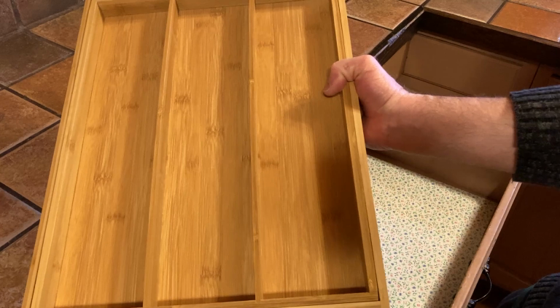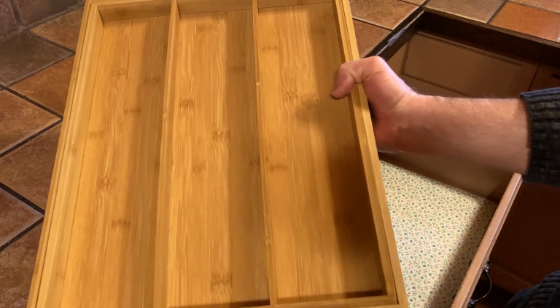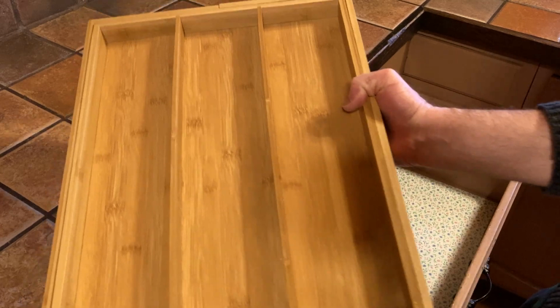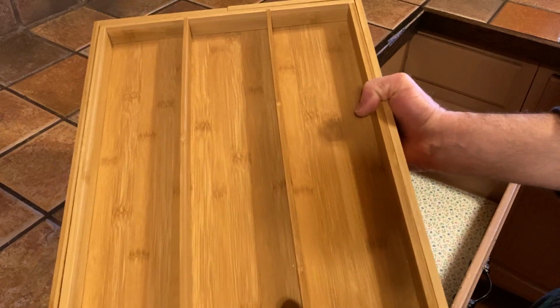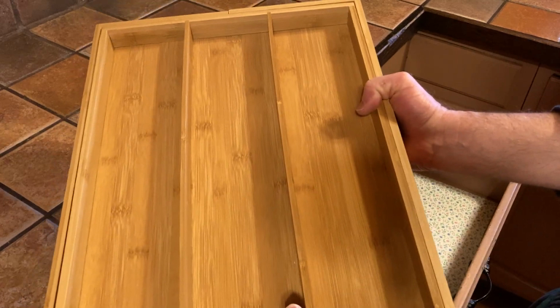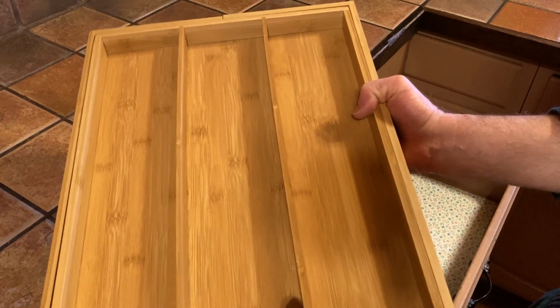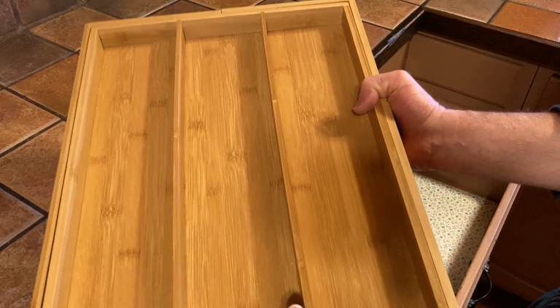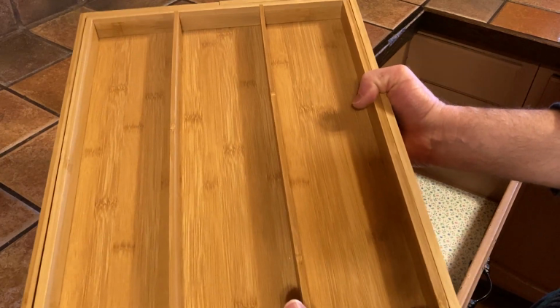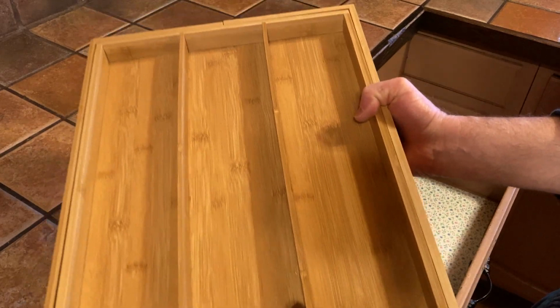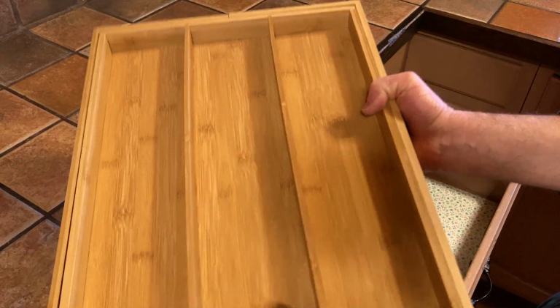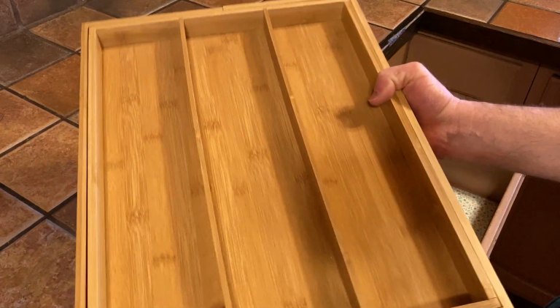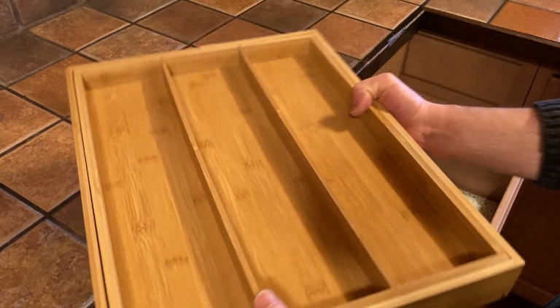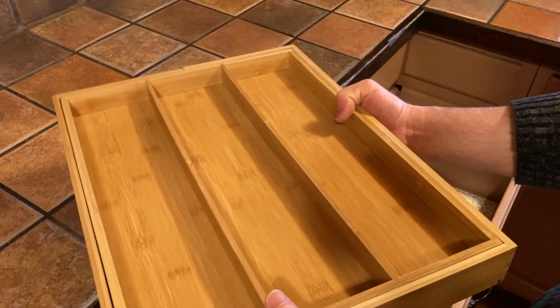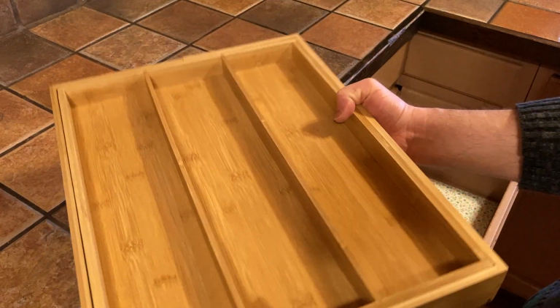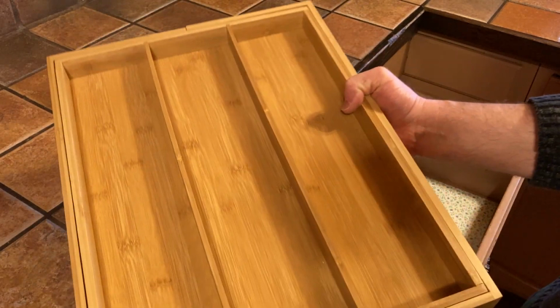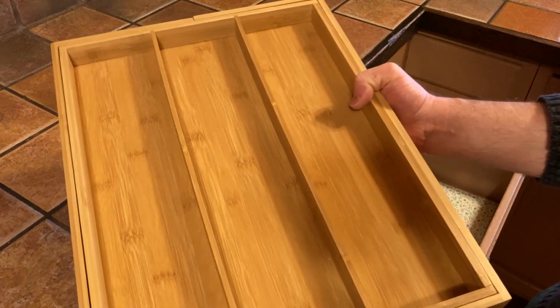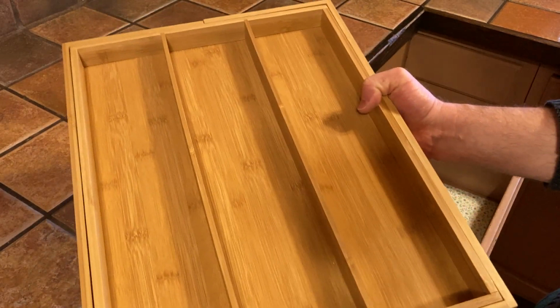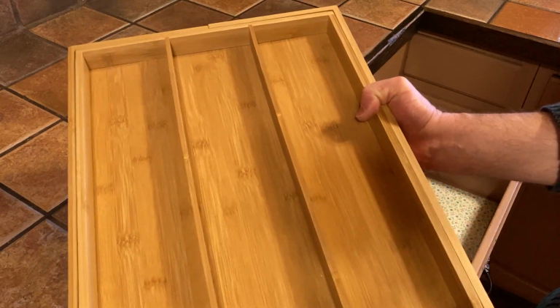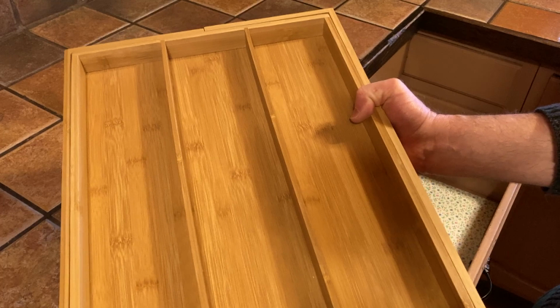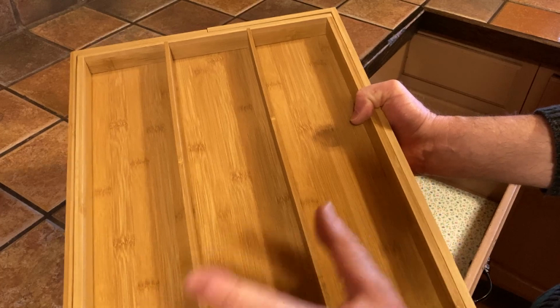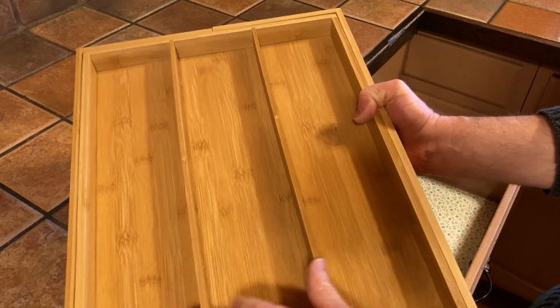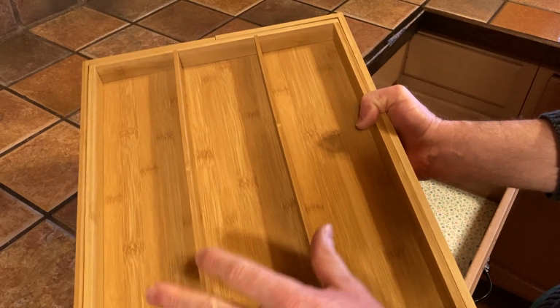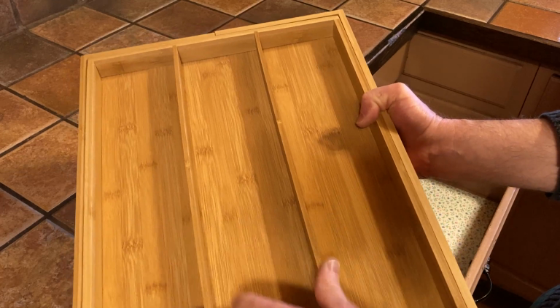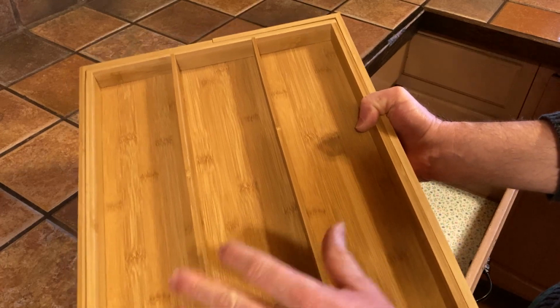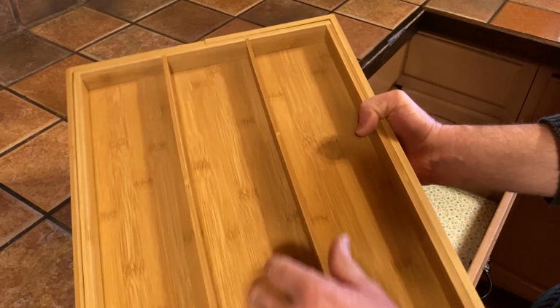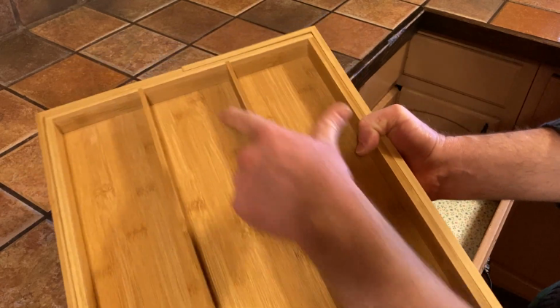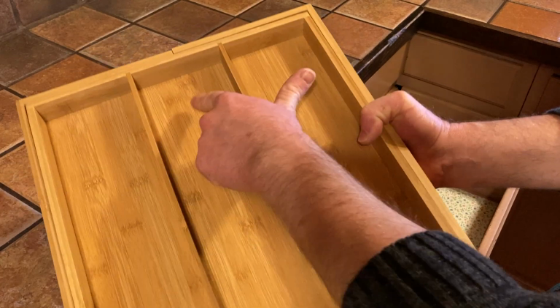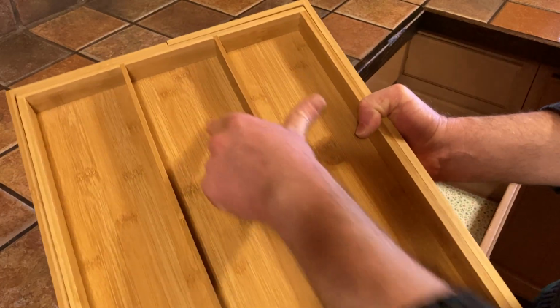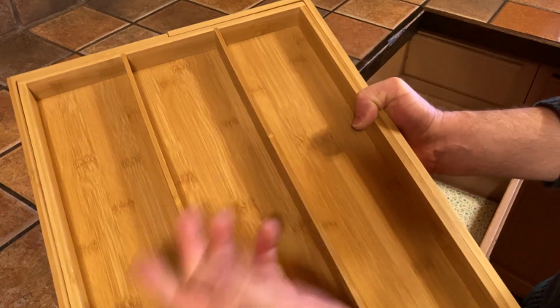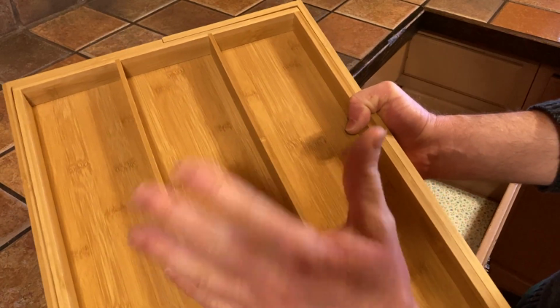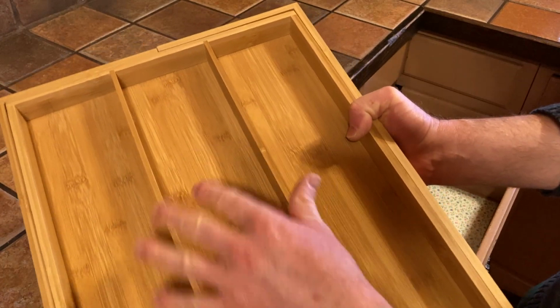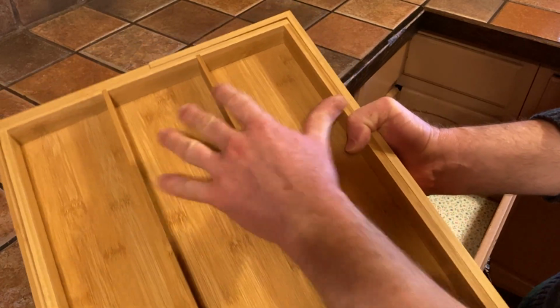Hi, in this video I want to show you my new organizer for my kitchen. I'm going to use this for spoons, knives, forks, and perhaps some spatulas.